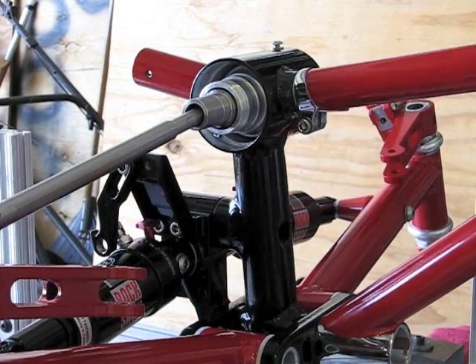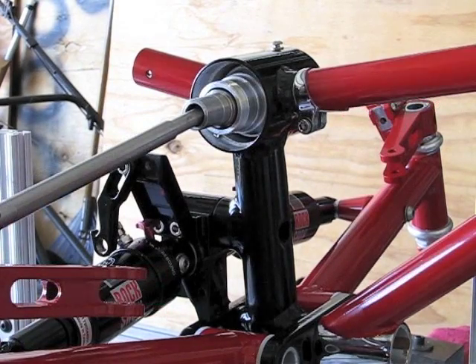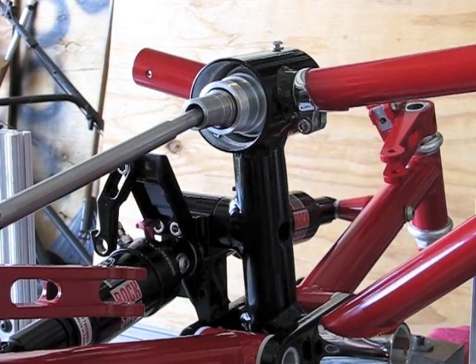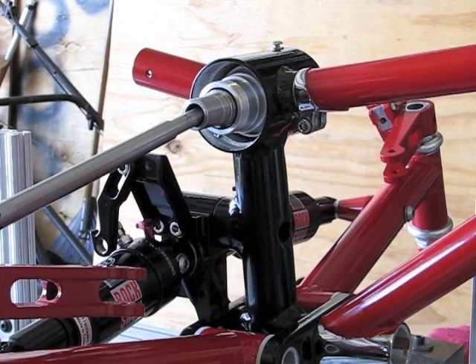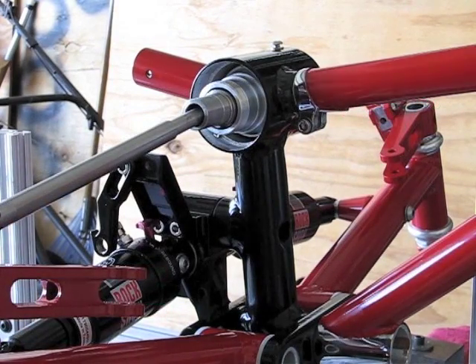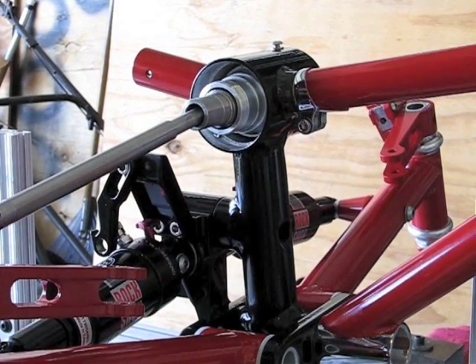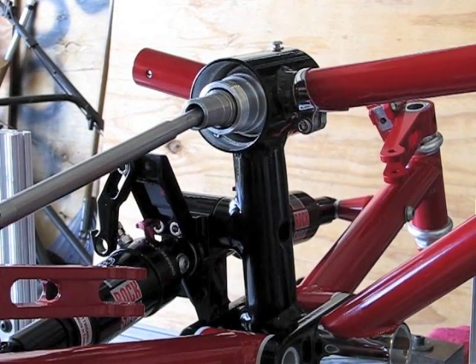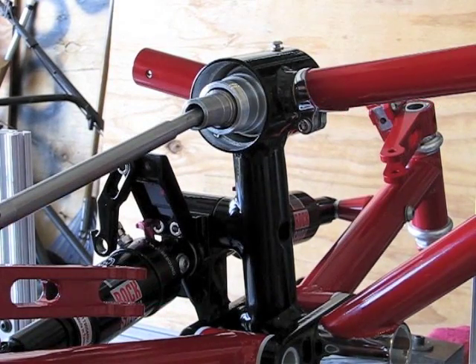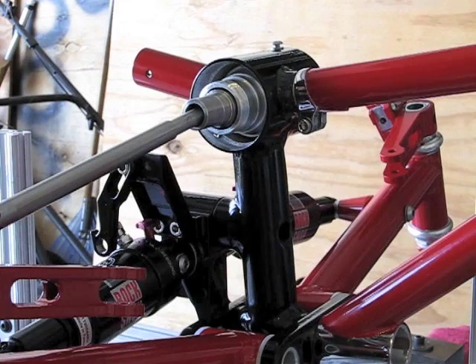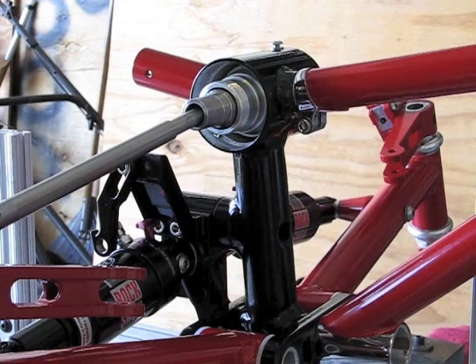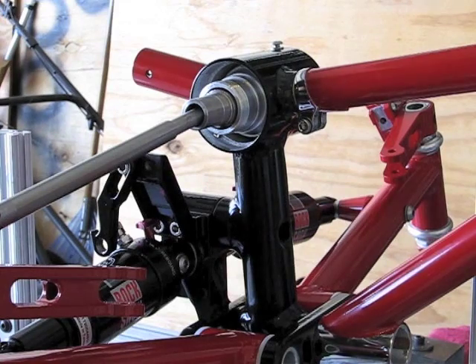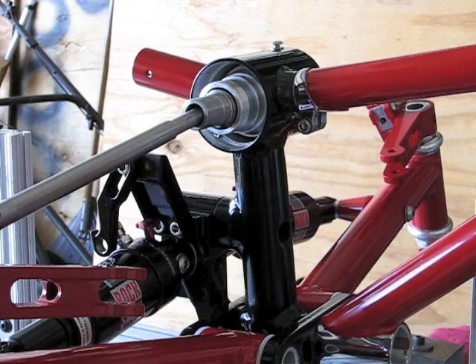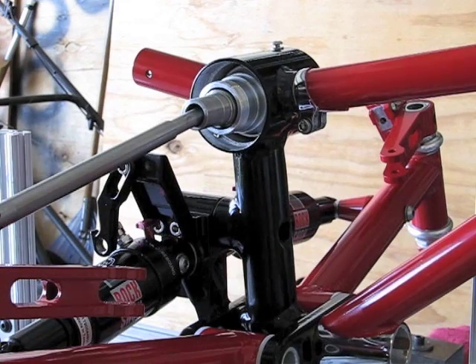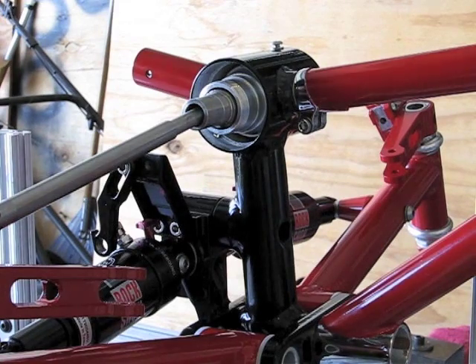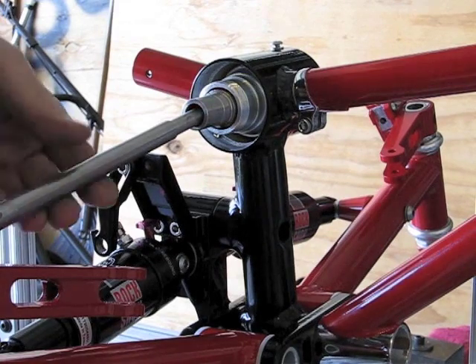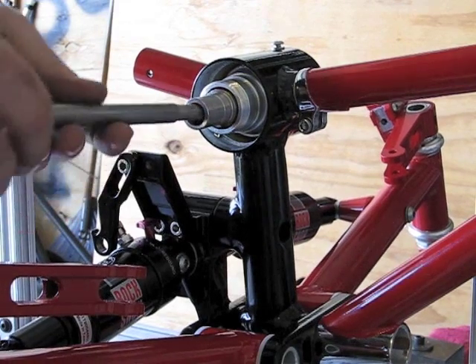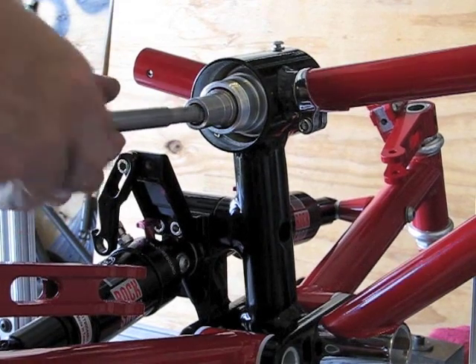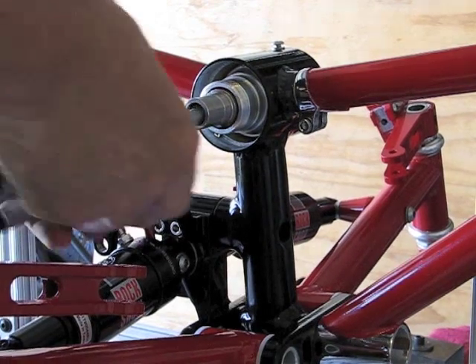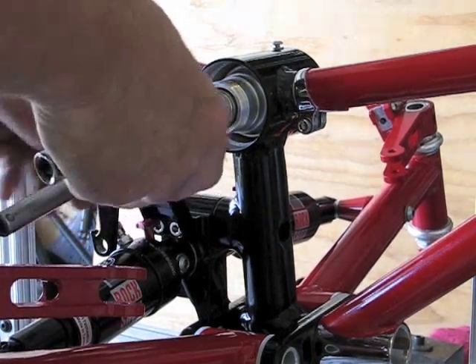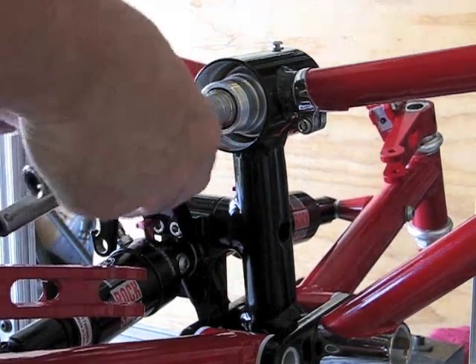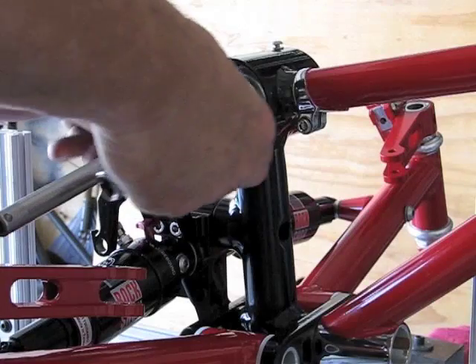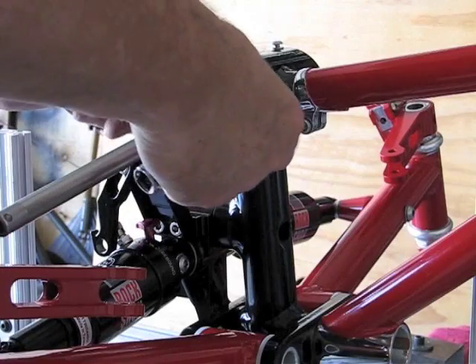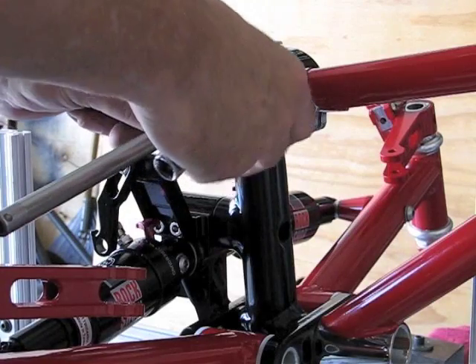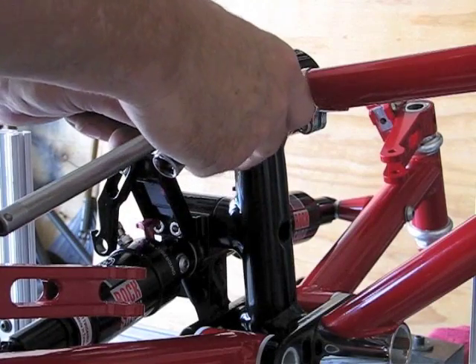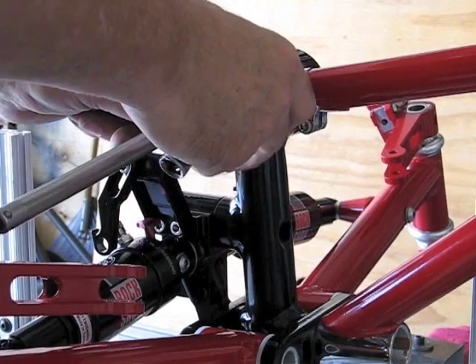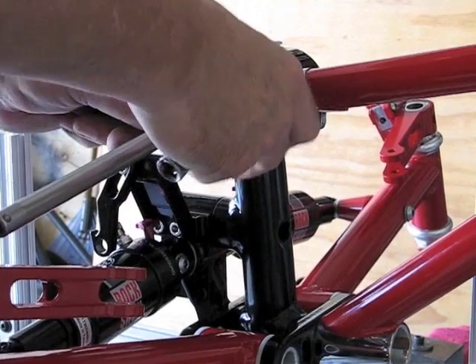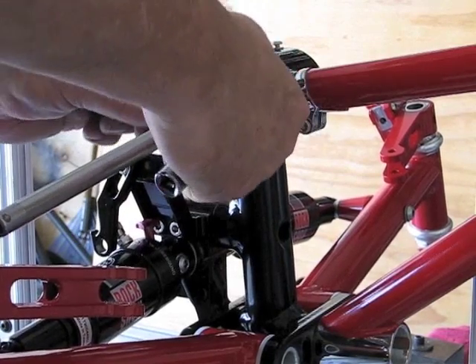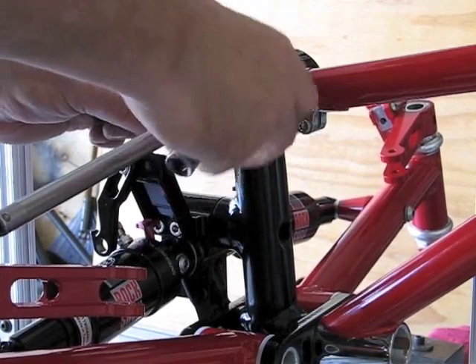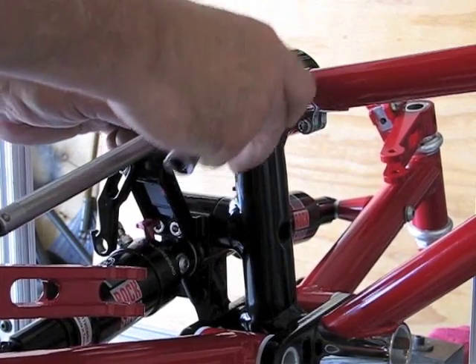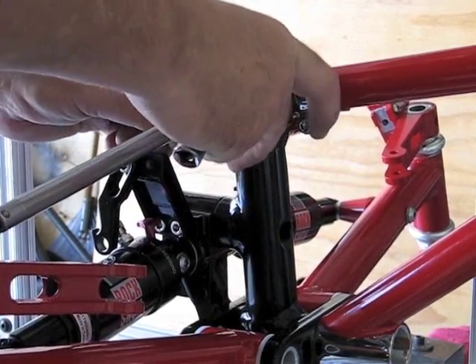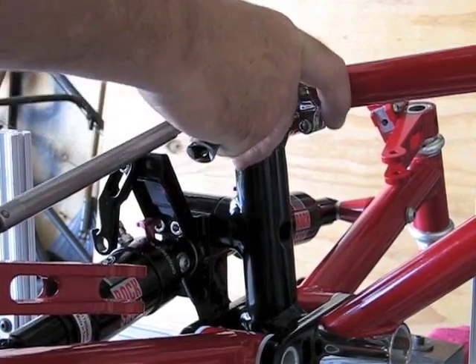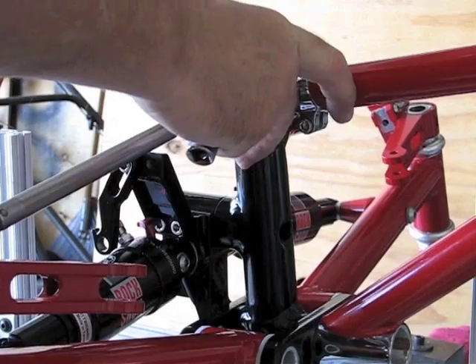The second most favorite part of this is cleaning everything up after paint and finding tools — my tools always seem to wander off.